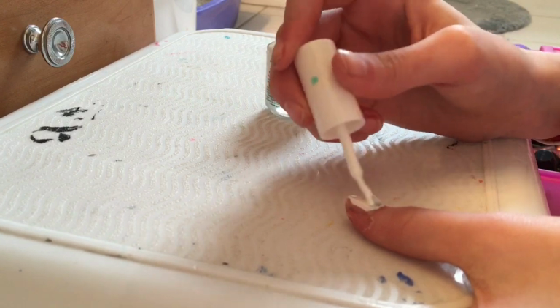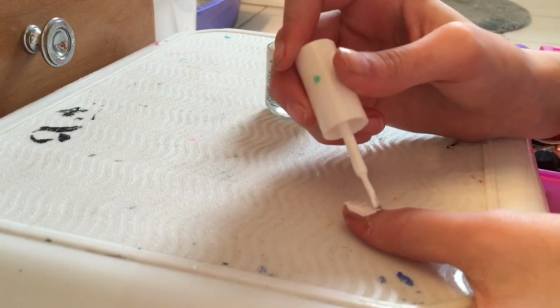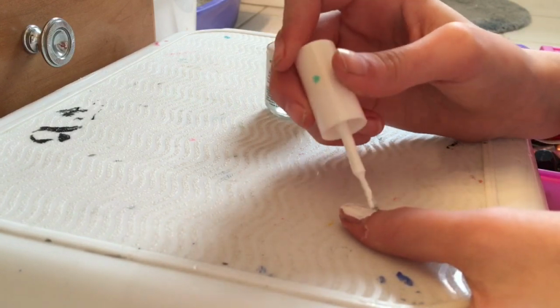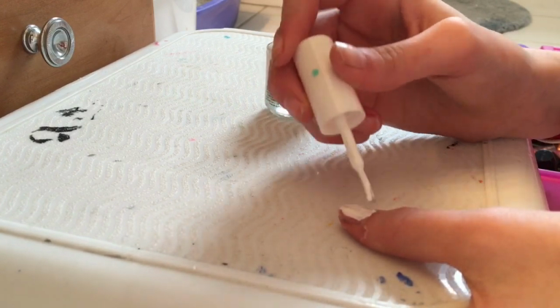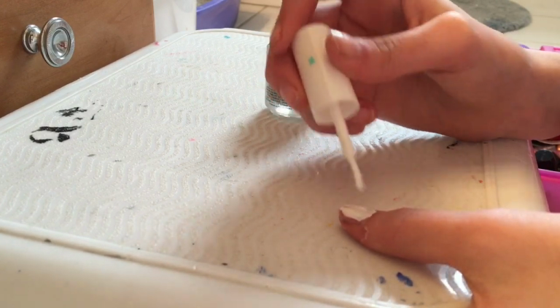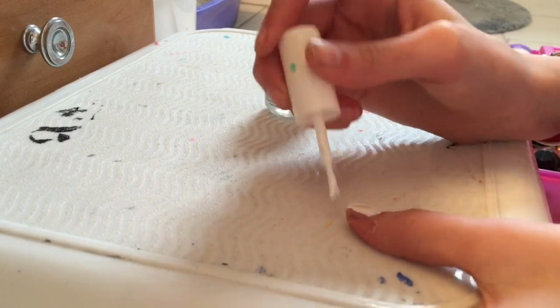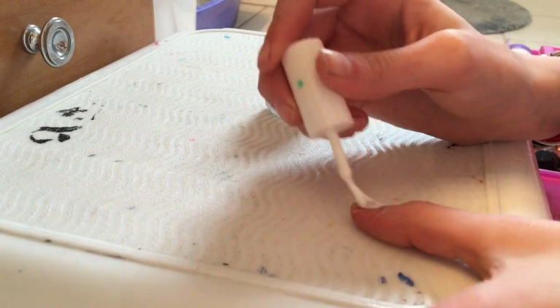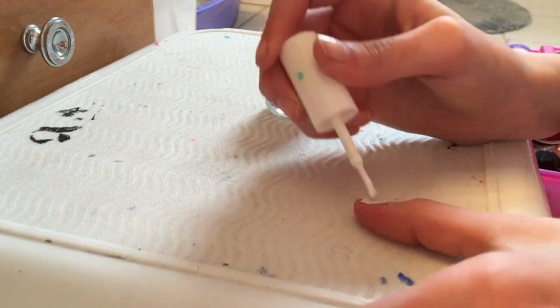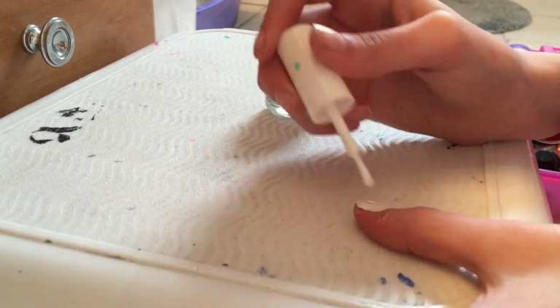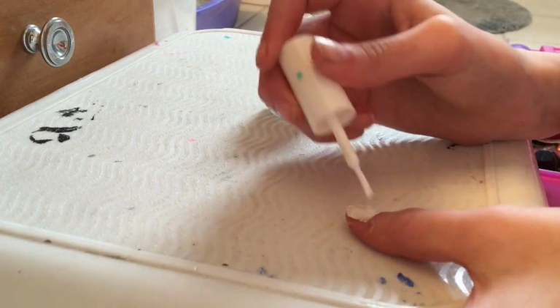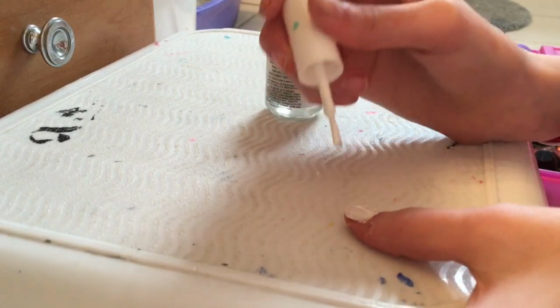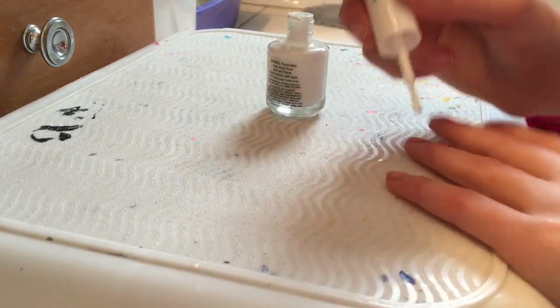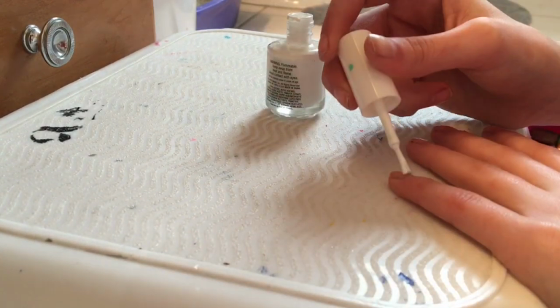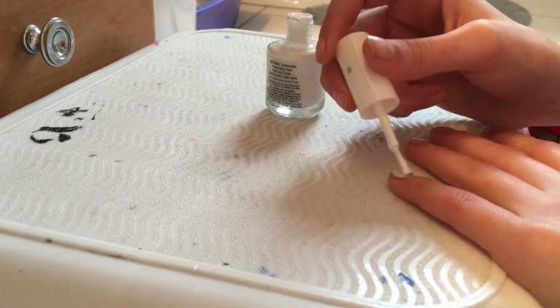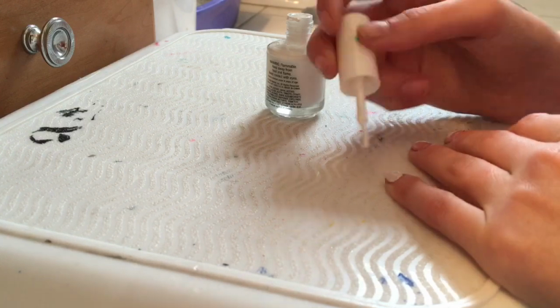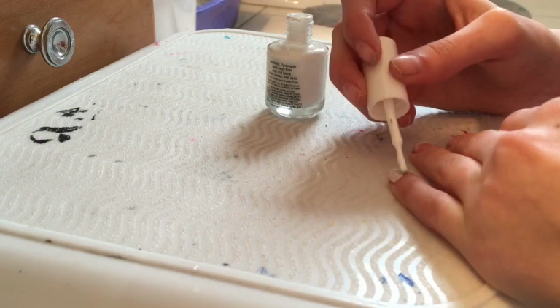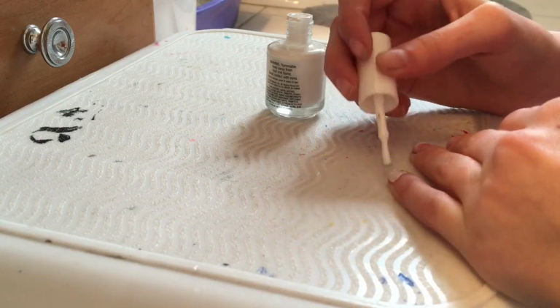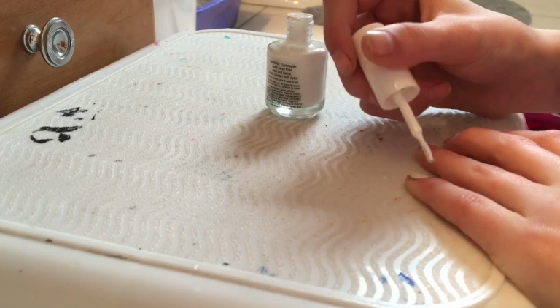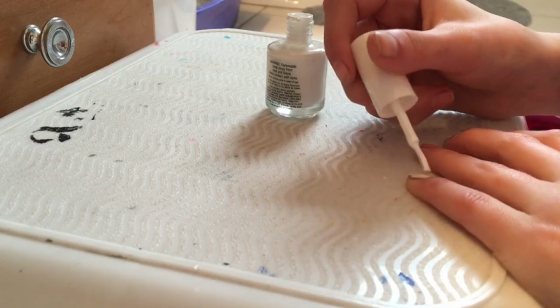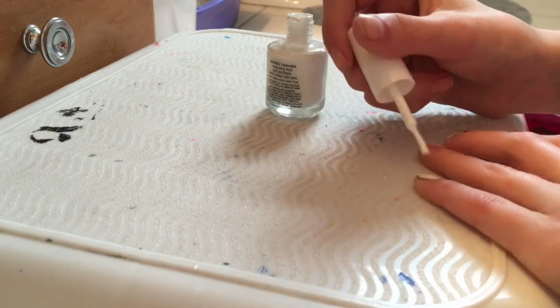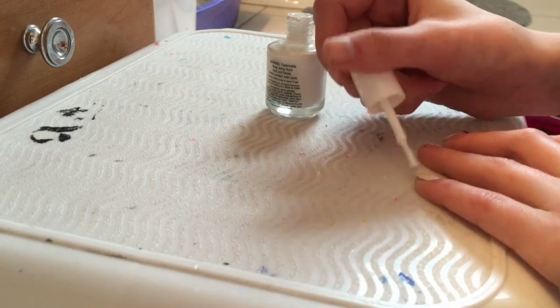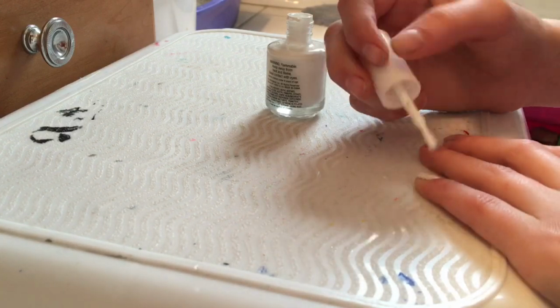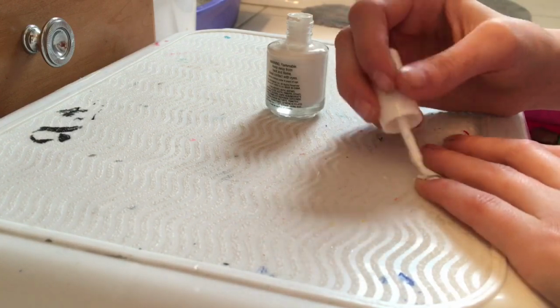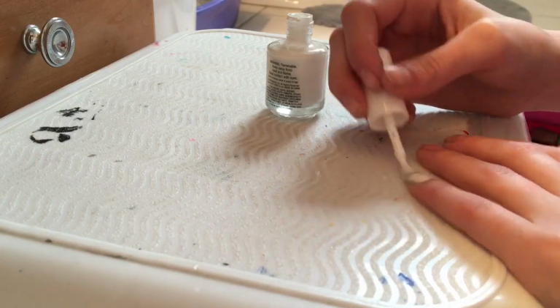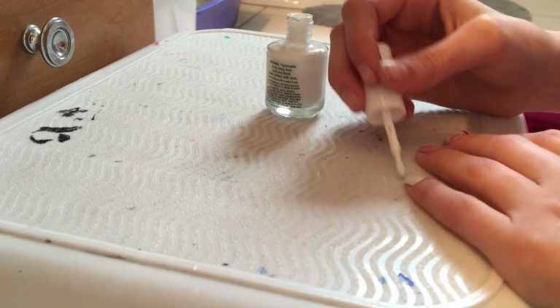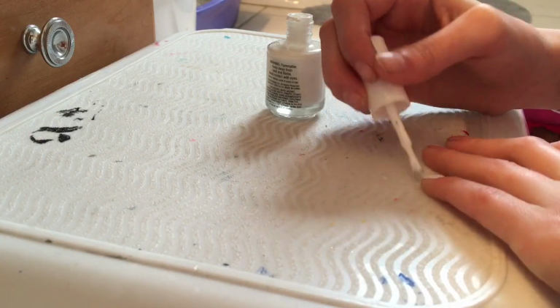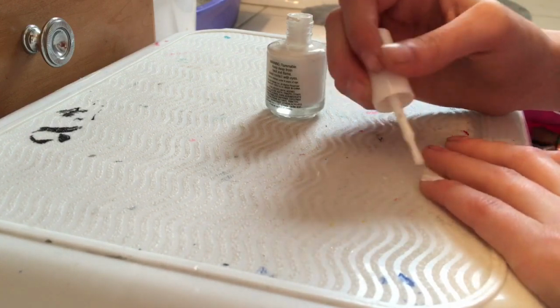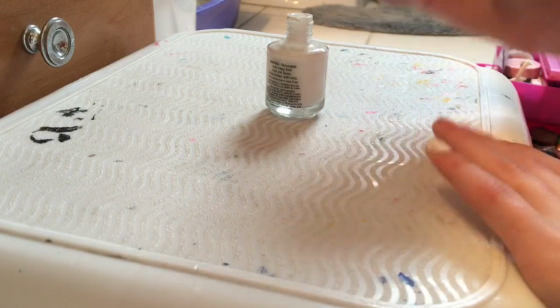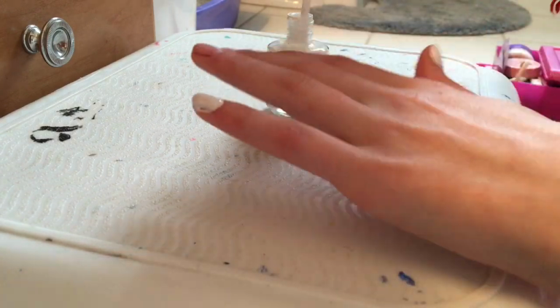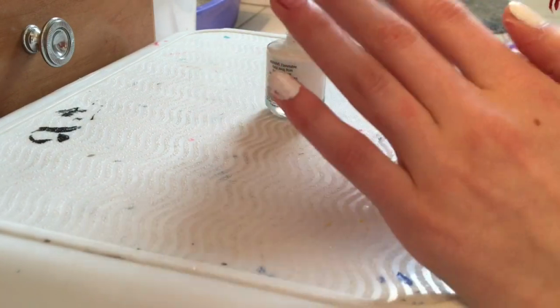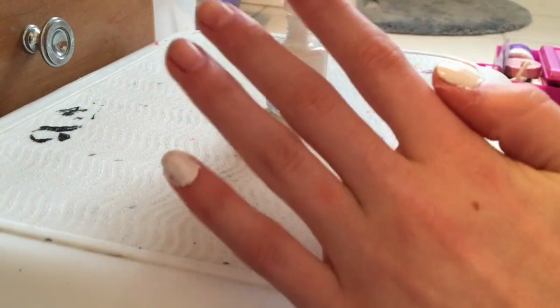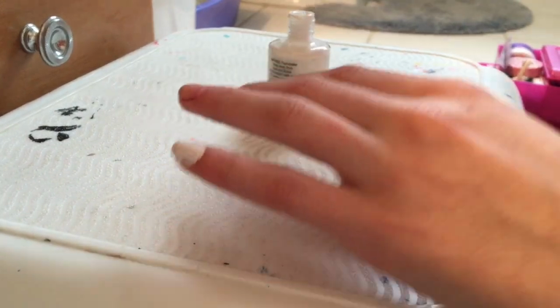You want to start off by painting both of your thumbs and both of your pinkies white. It doesn't really matter if you get any on your cuticles. I don't really care if I get any around my finger because it'll wash right off, so just paint them both white.